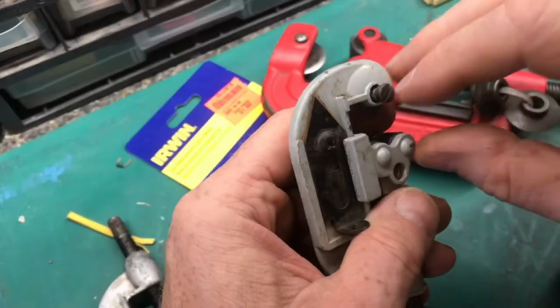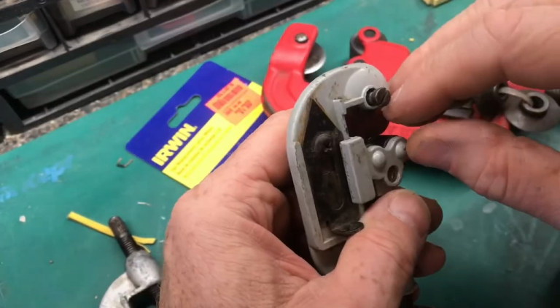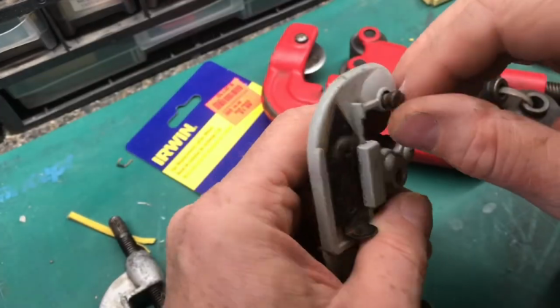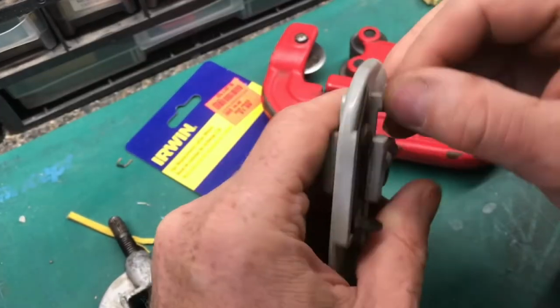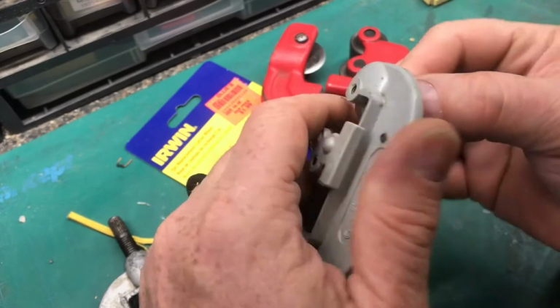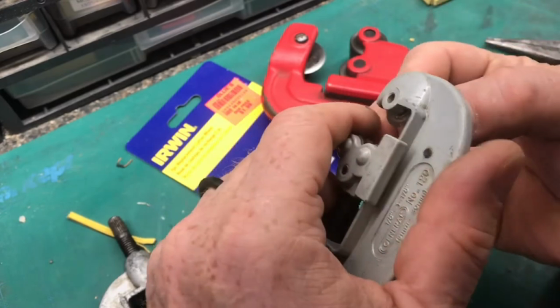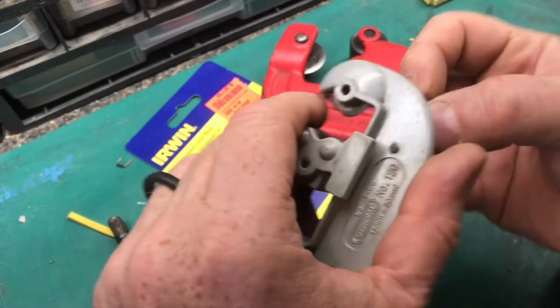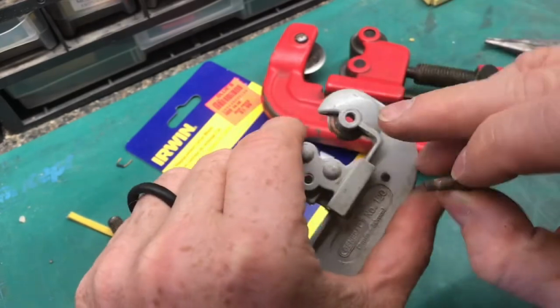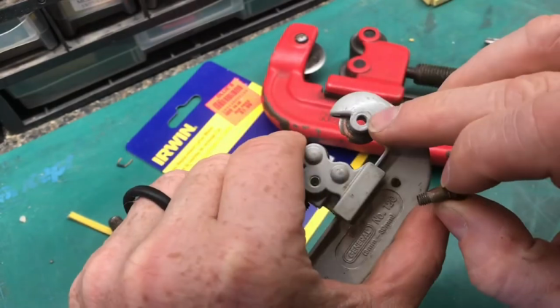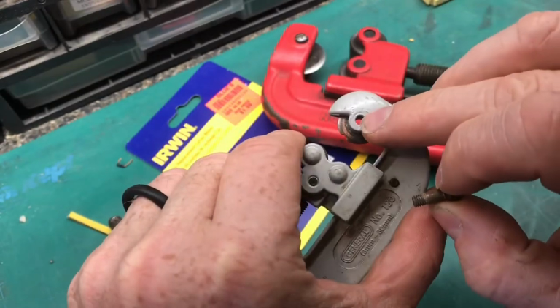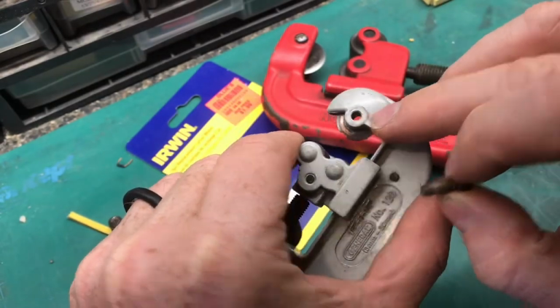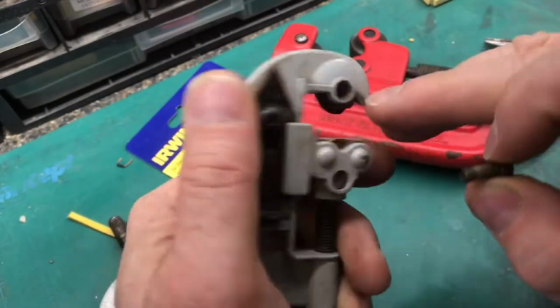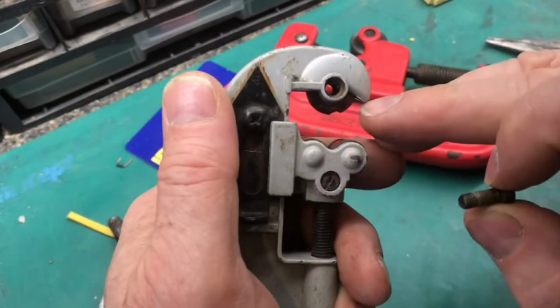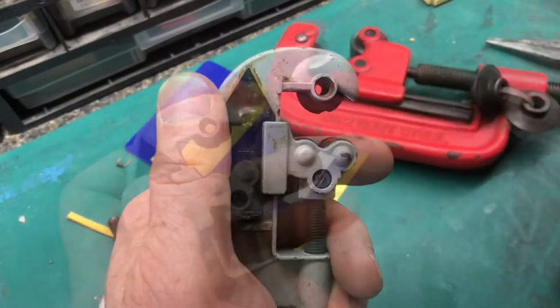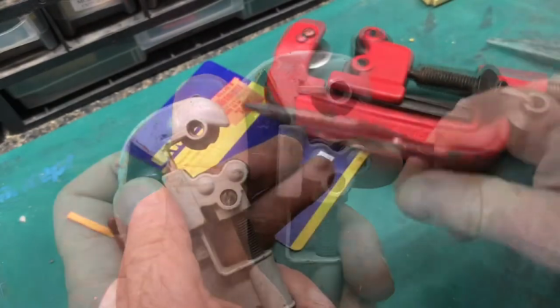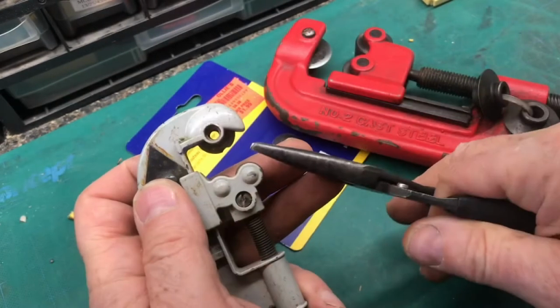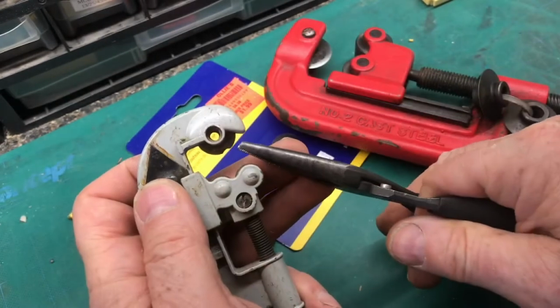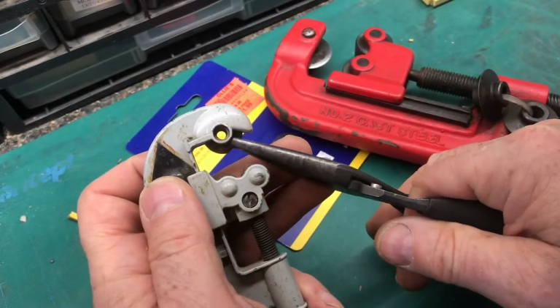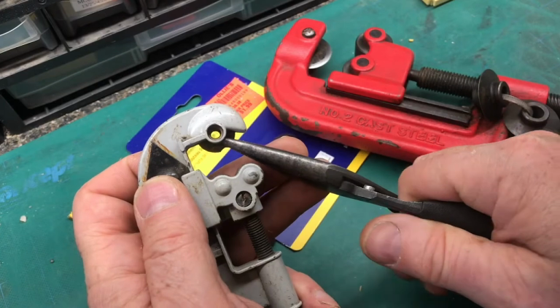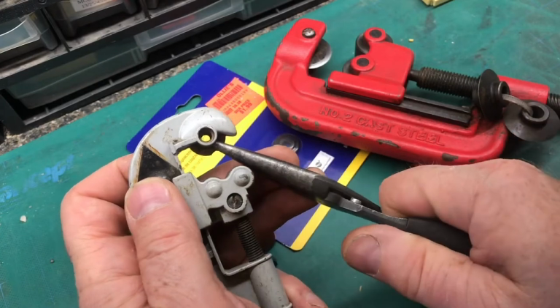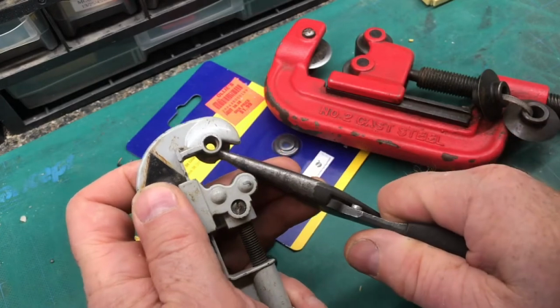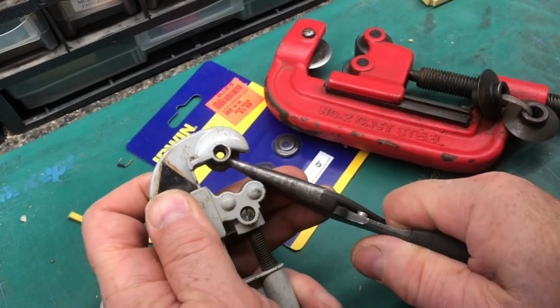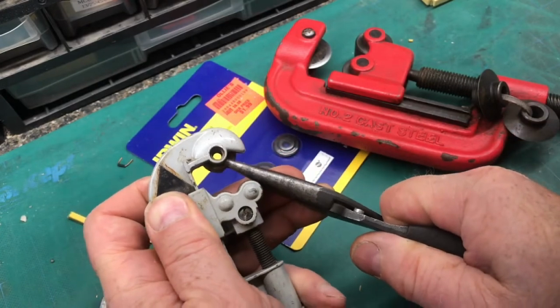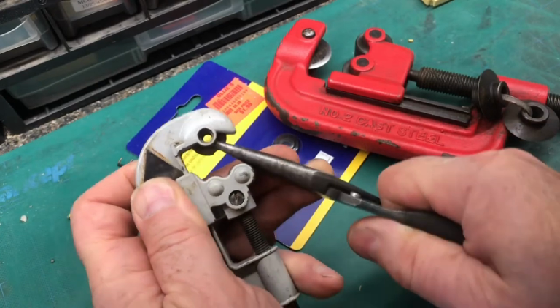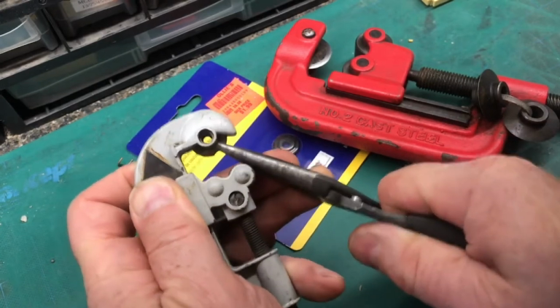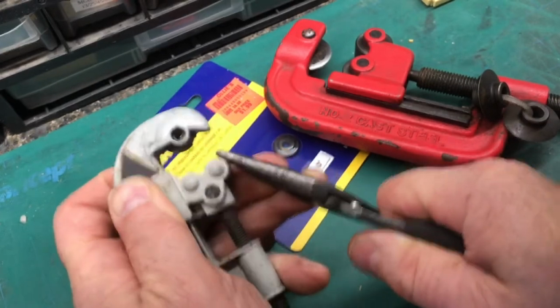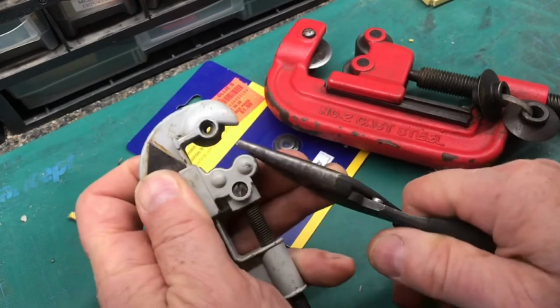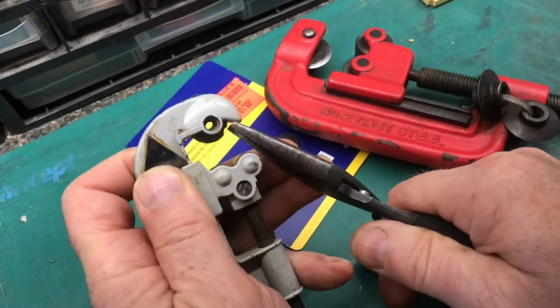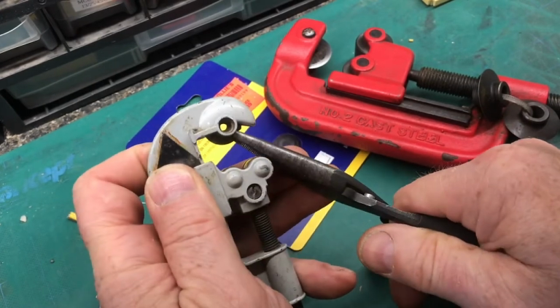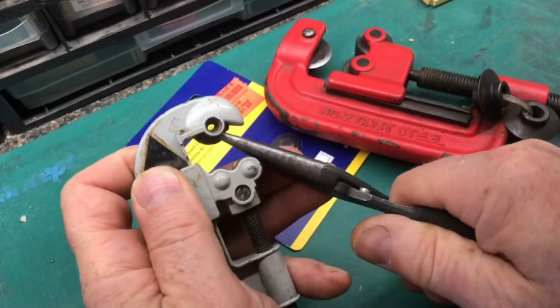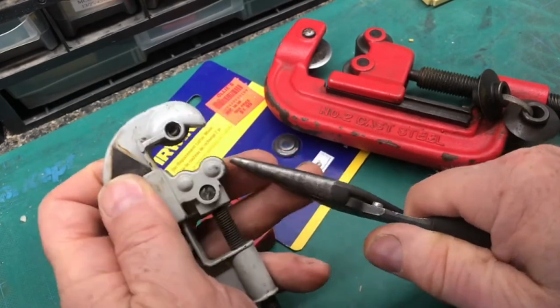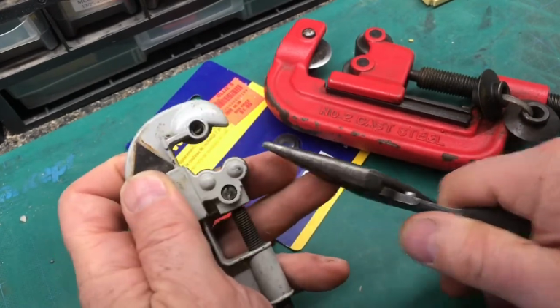Pull the screw out — on the other side is where it threads in. You might be able to get it with a pair of pliers, but you can see here it will not come out, so I'll show you another method.